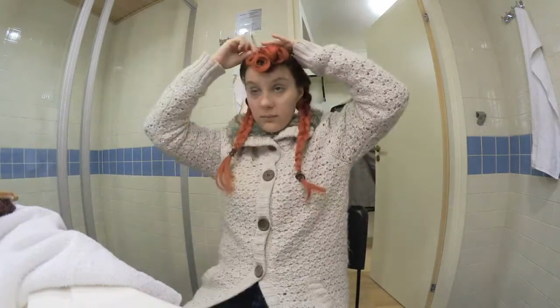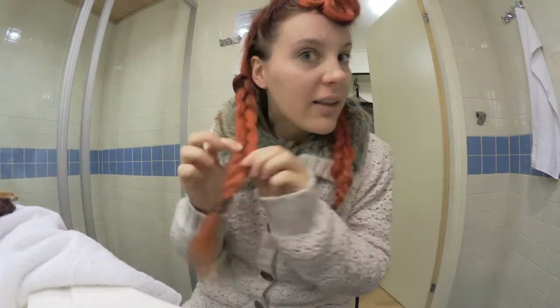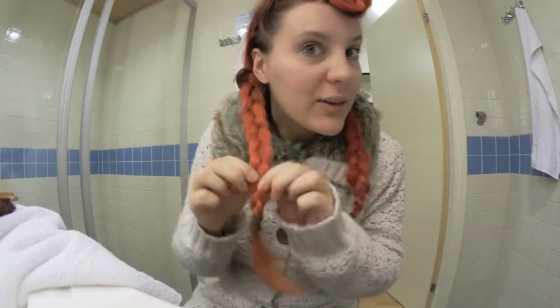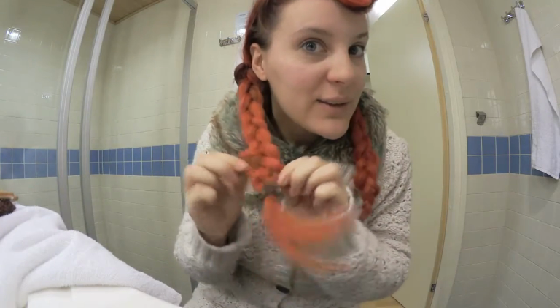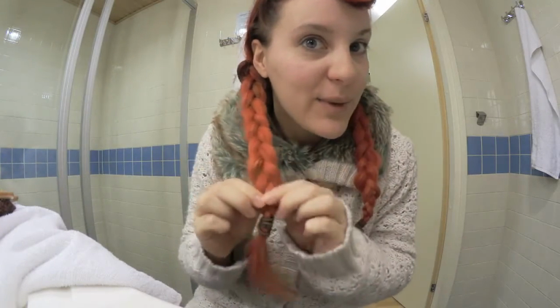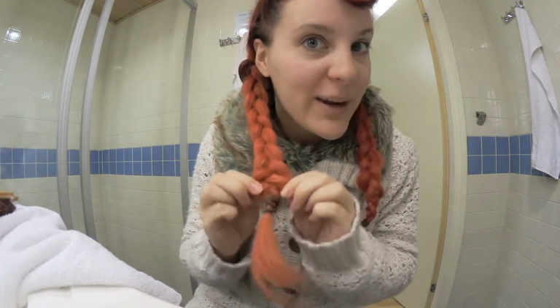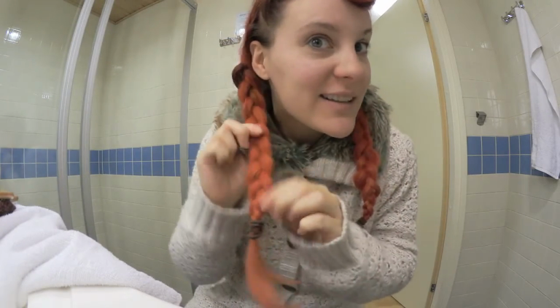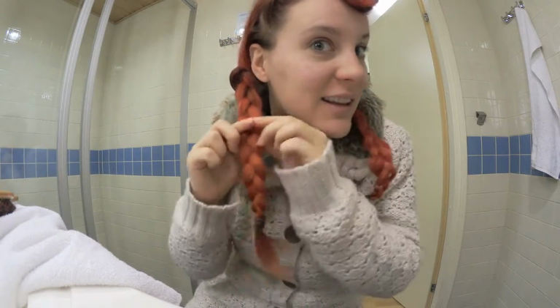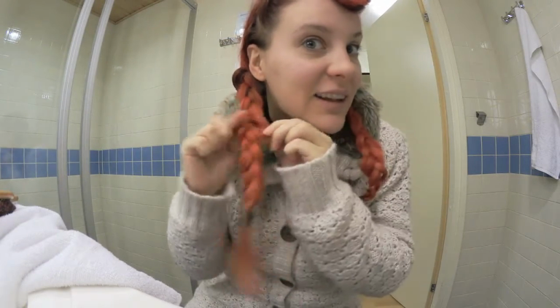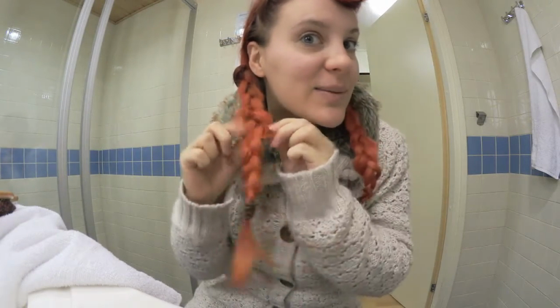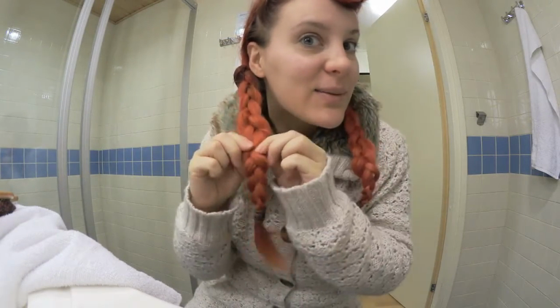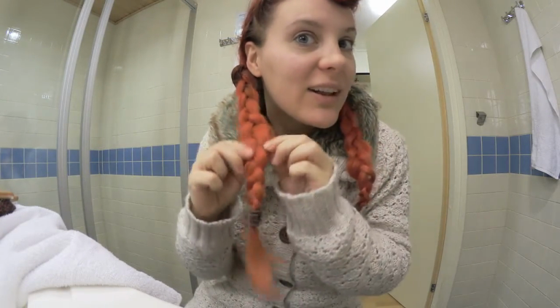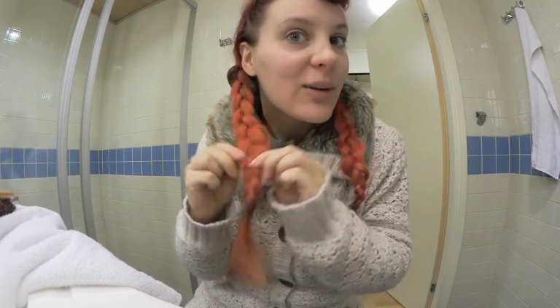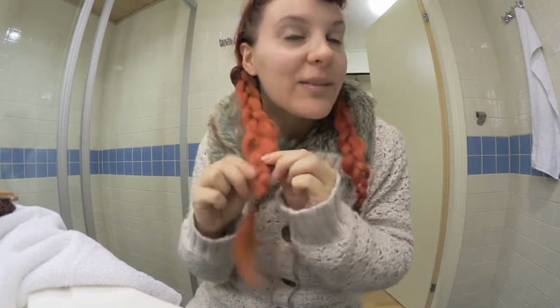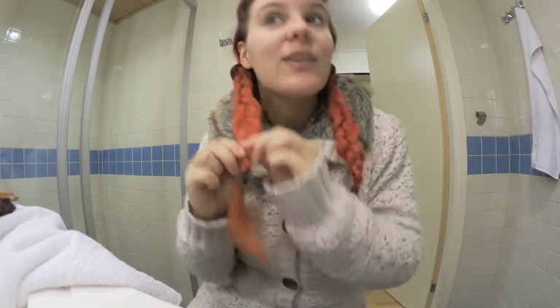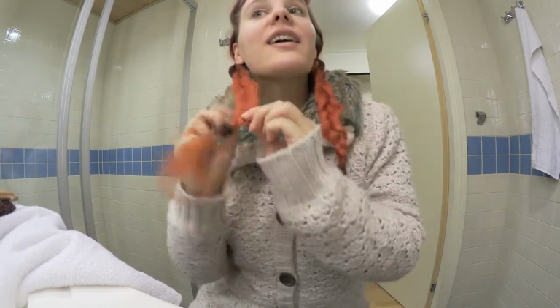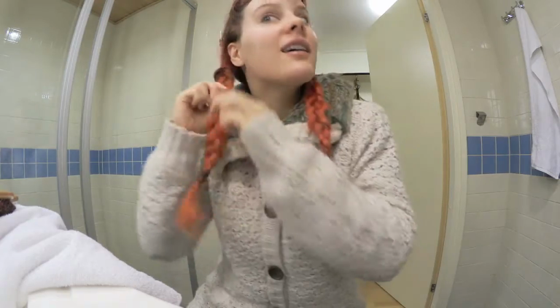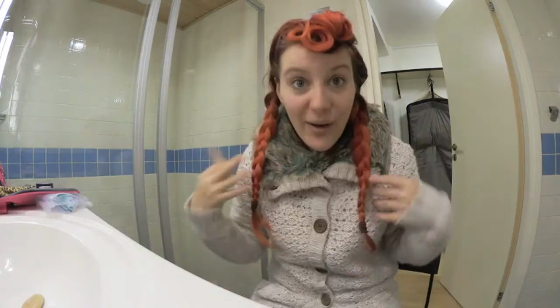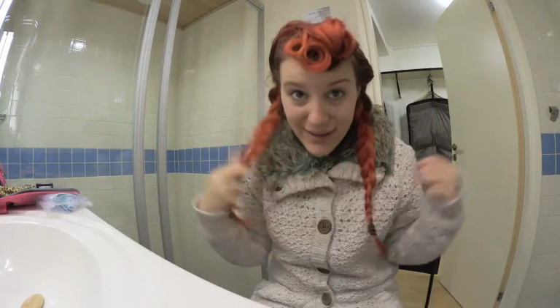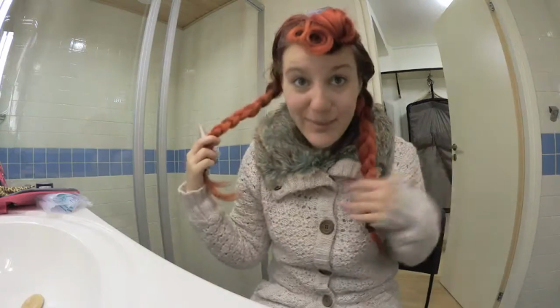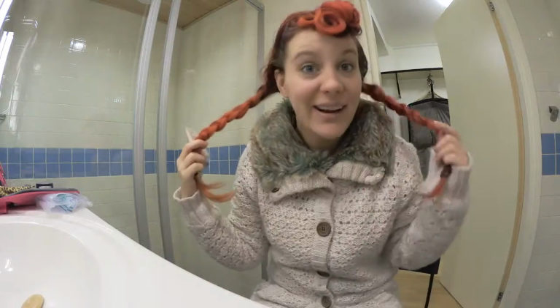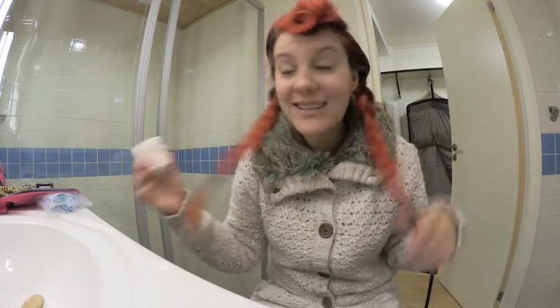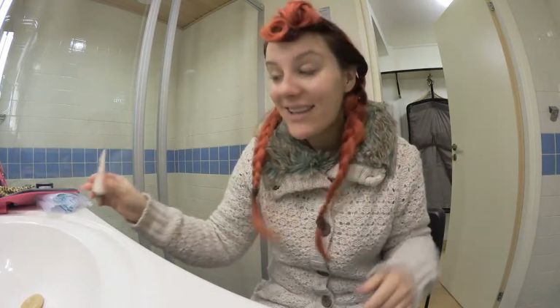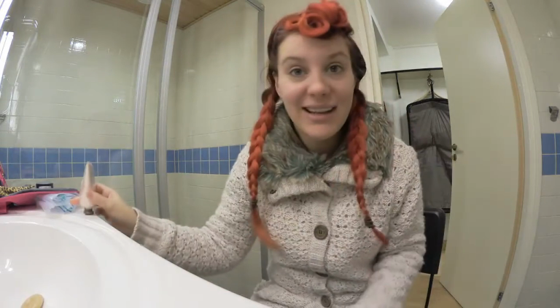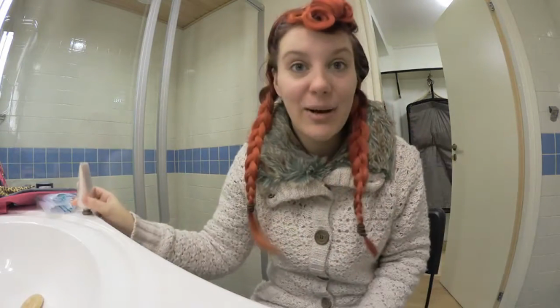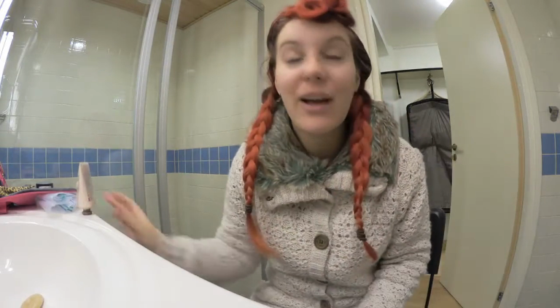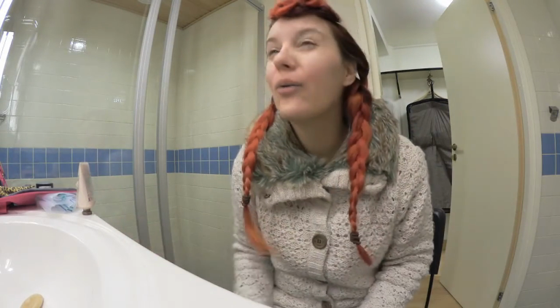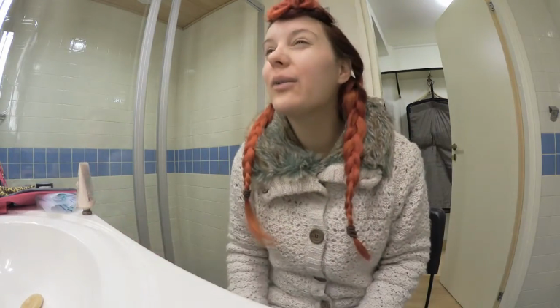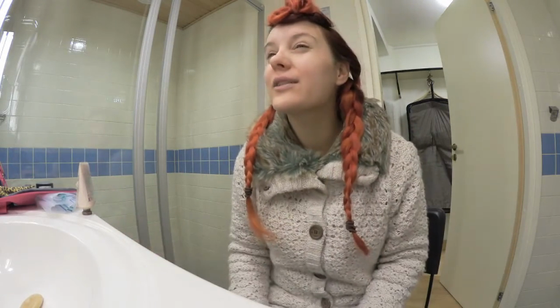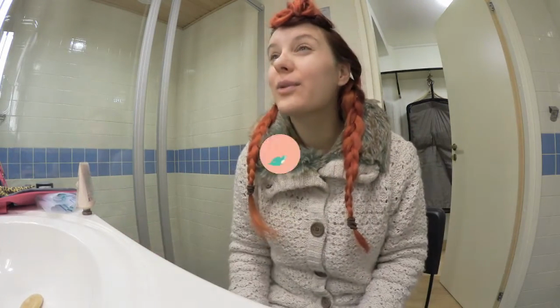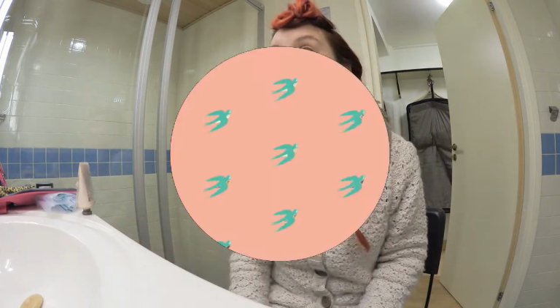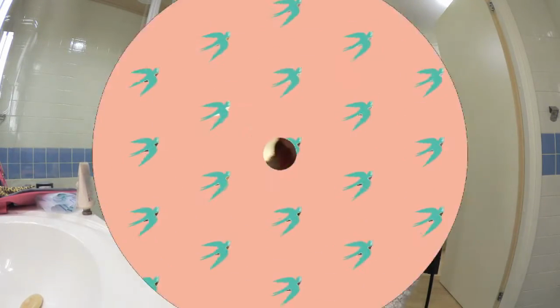I love doing this with my braids — I think it just makes them look a little bit fuller. Okay, so my hair is done. I hope it works with a winter hat.